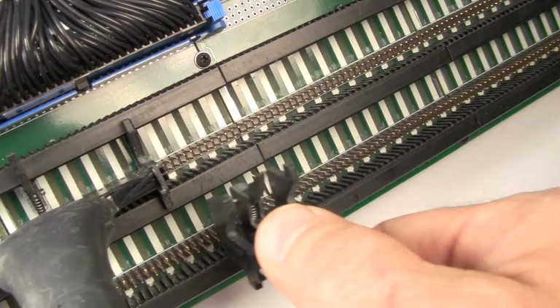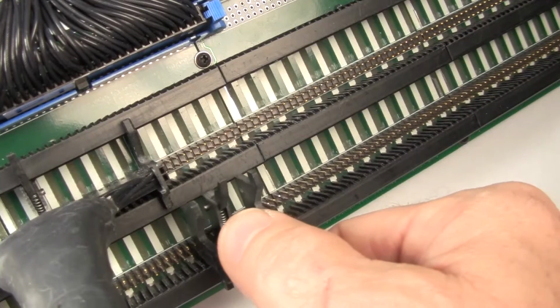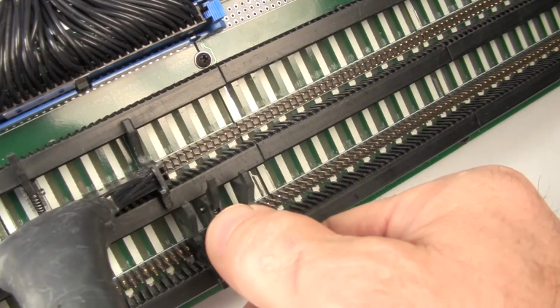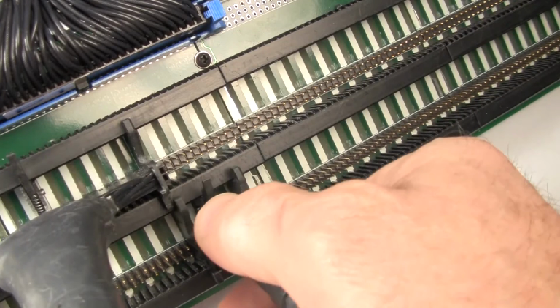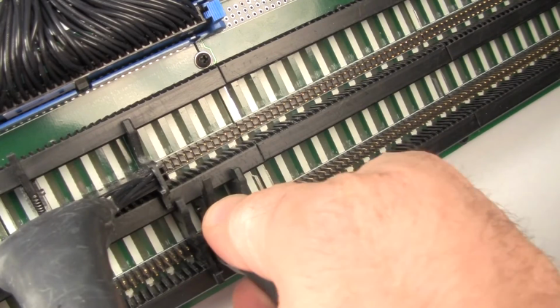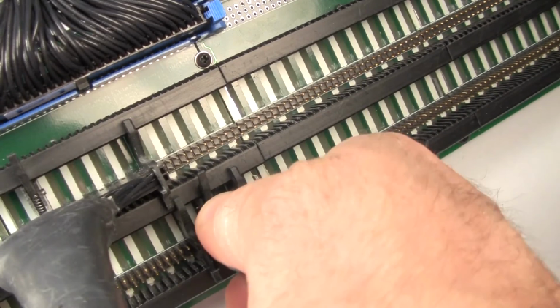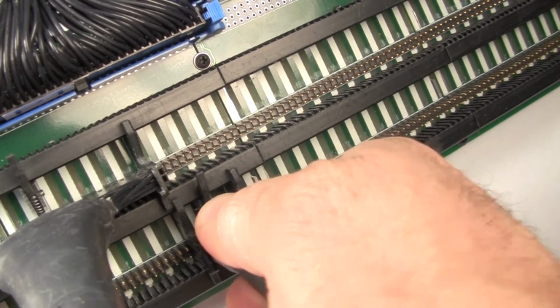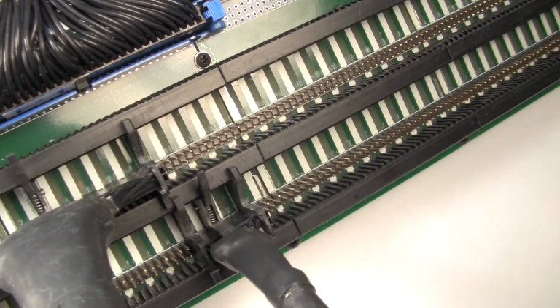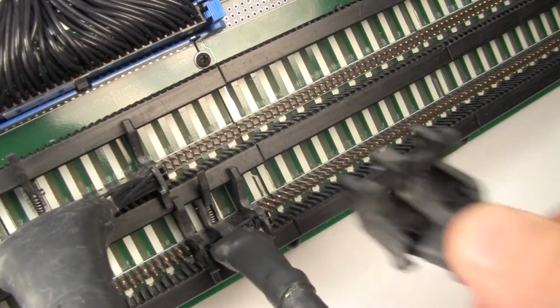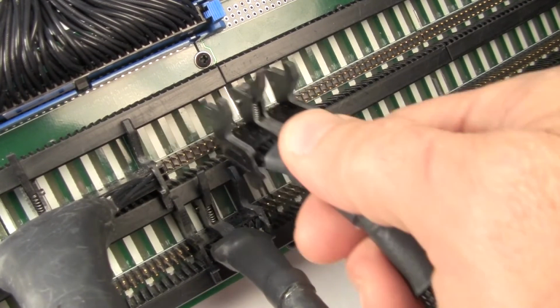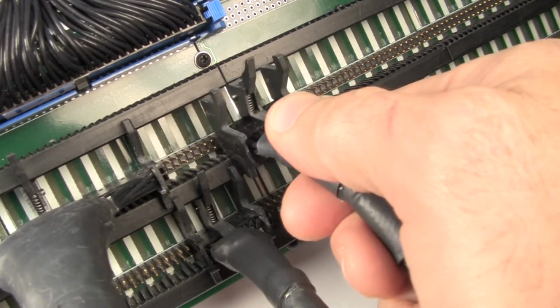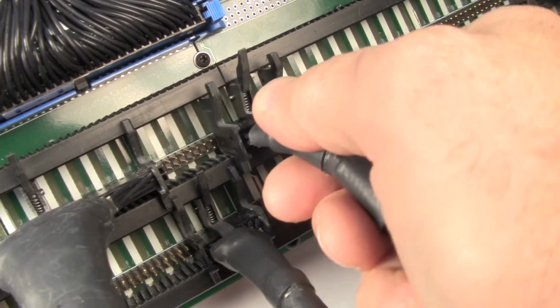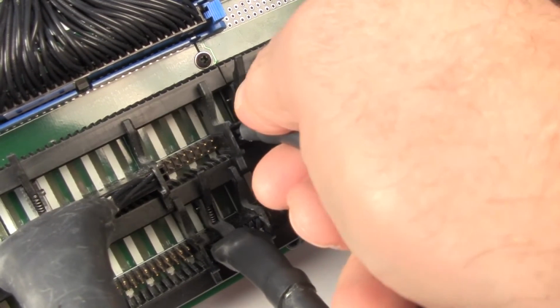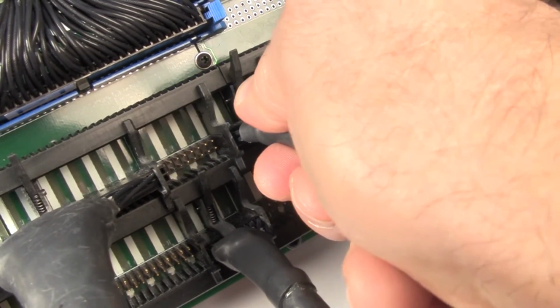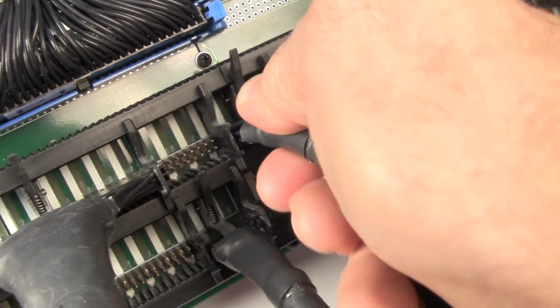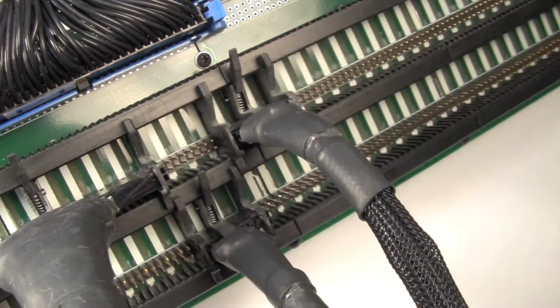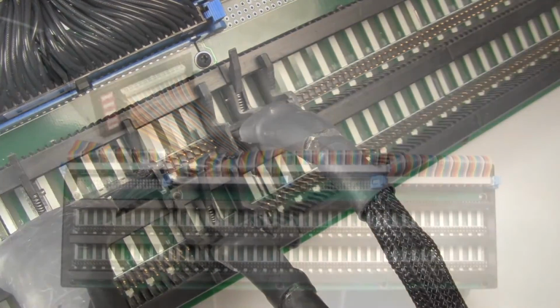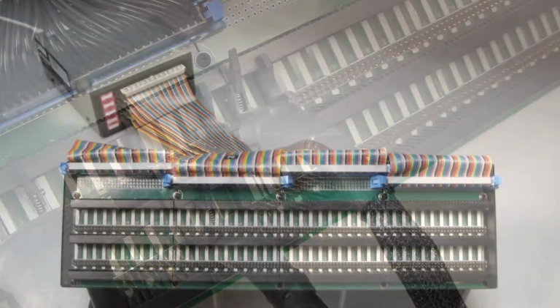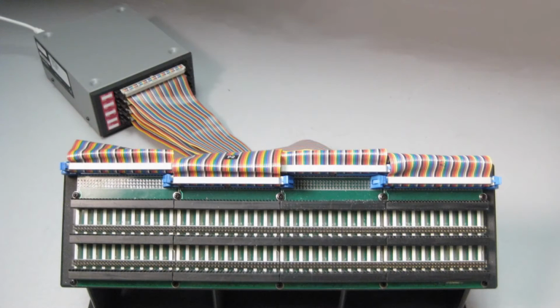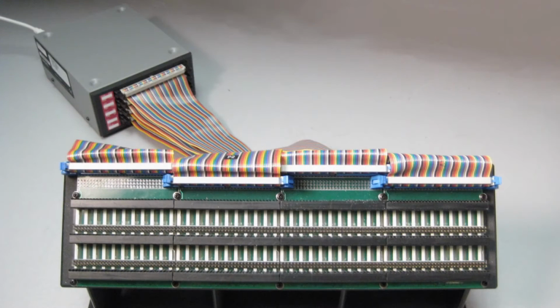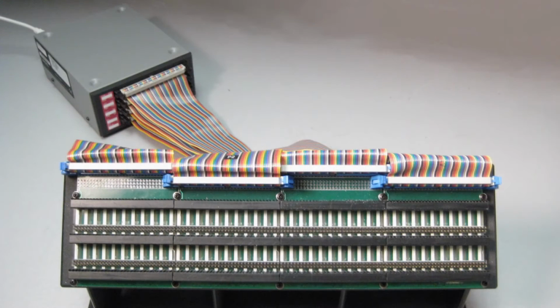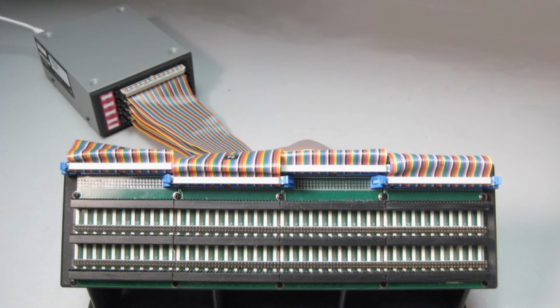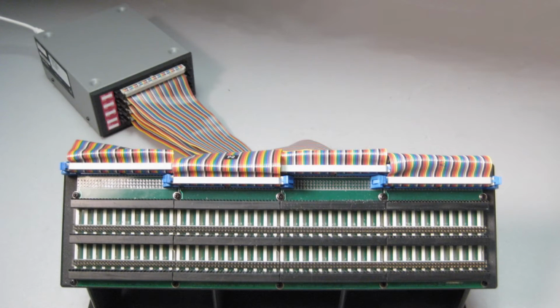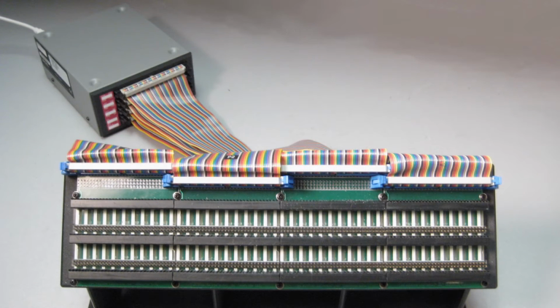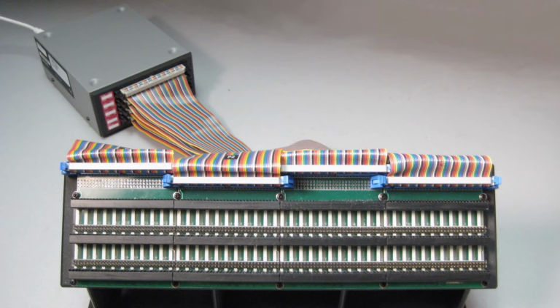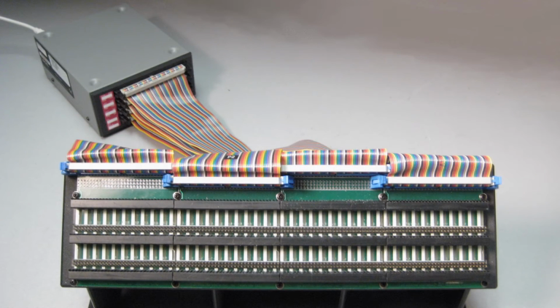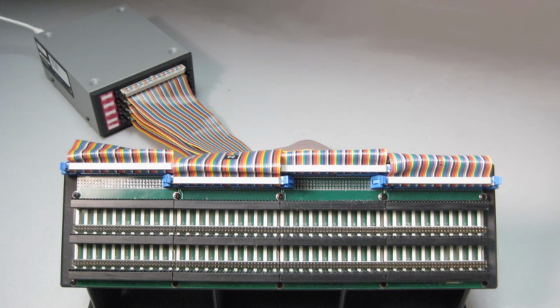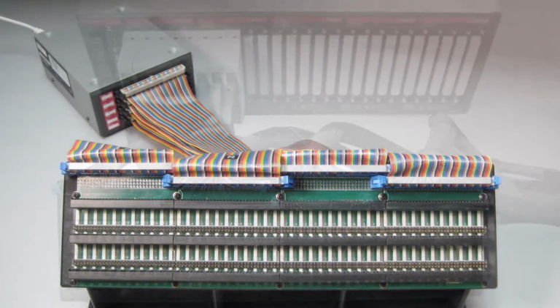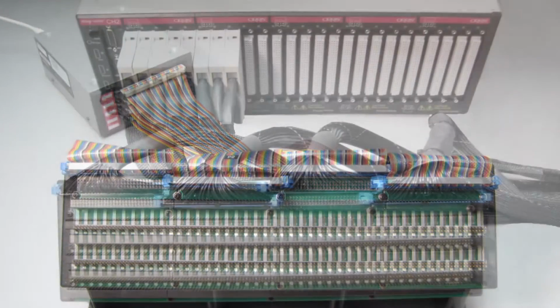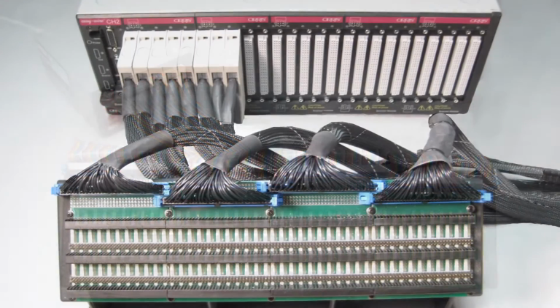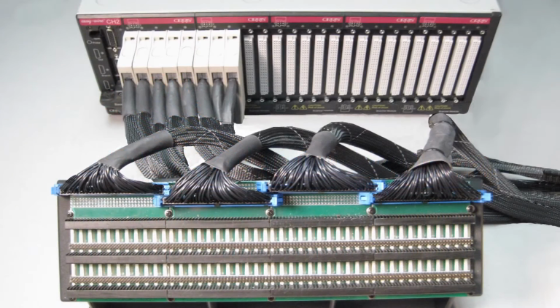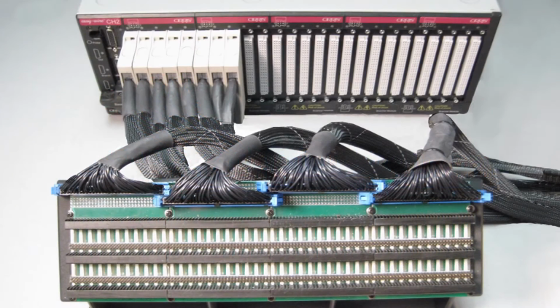You can plug adapter cables next to each other on the header strip, which eliminates wasted test points. Another advantage of the header strip is that it can provide a common interface between the CR and CH2 testers.